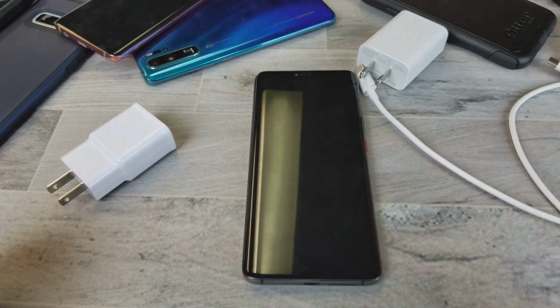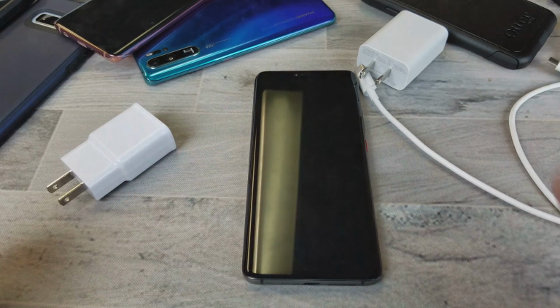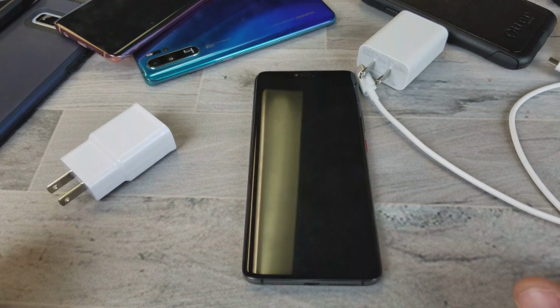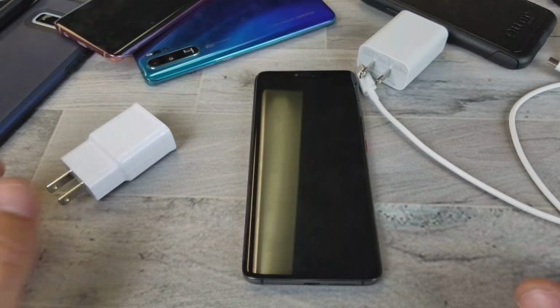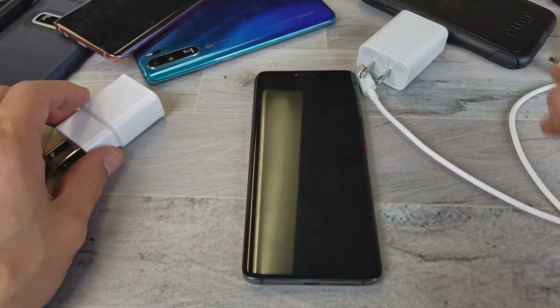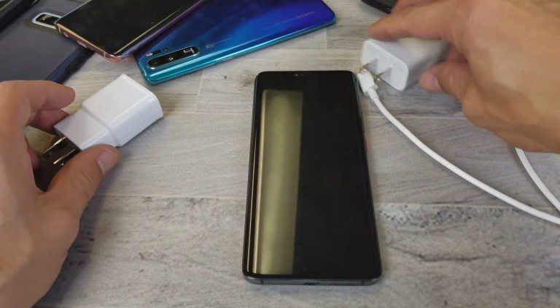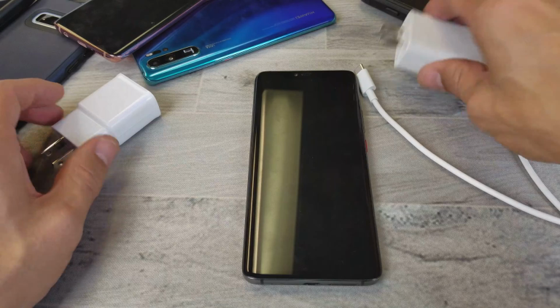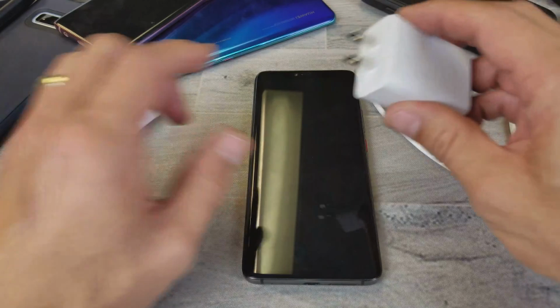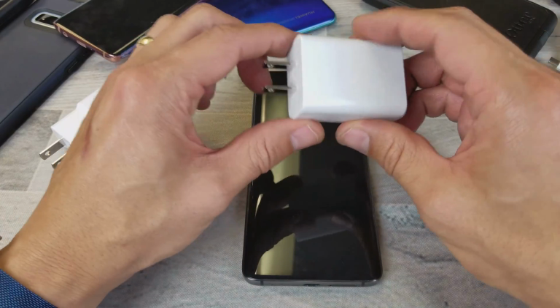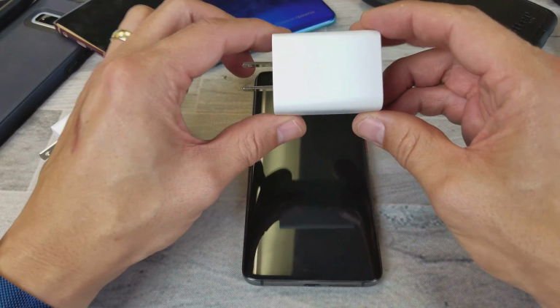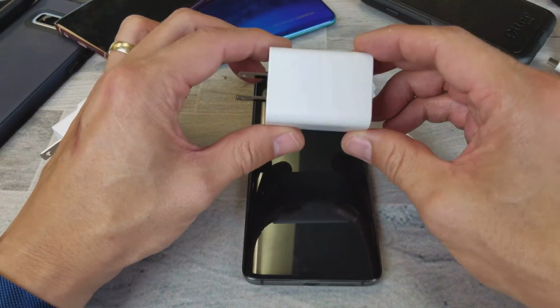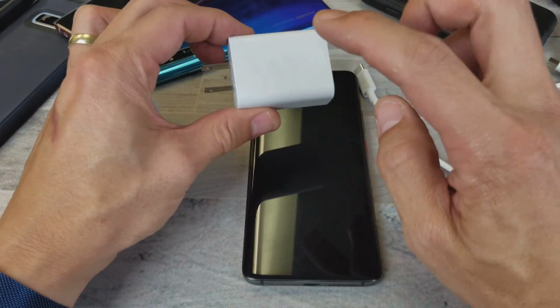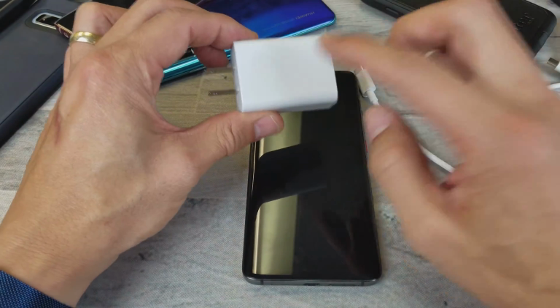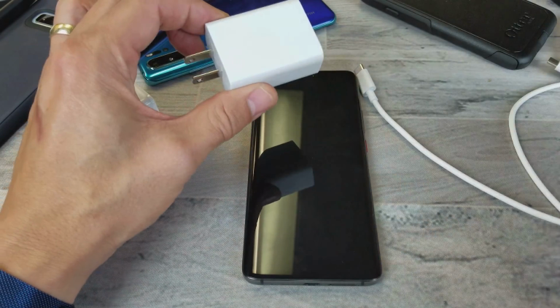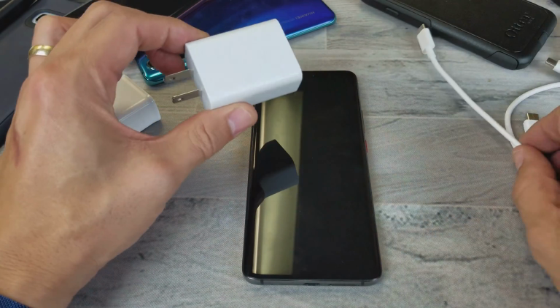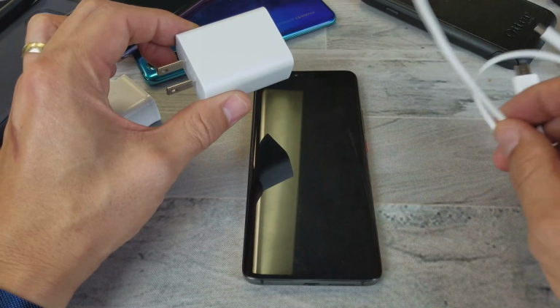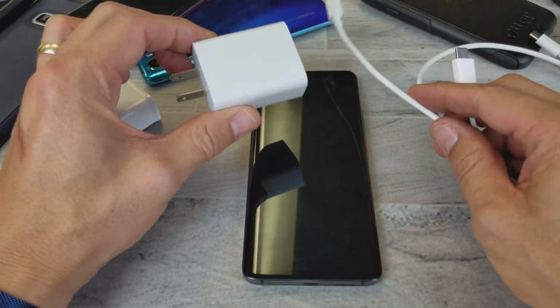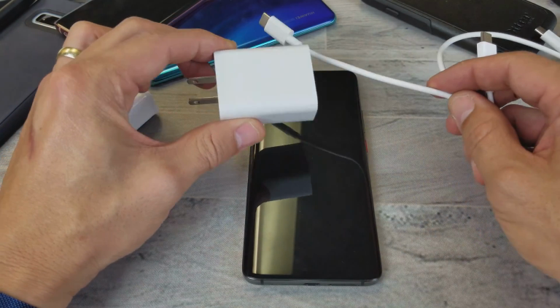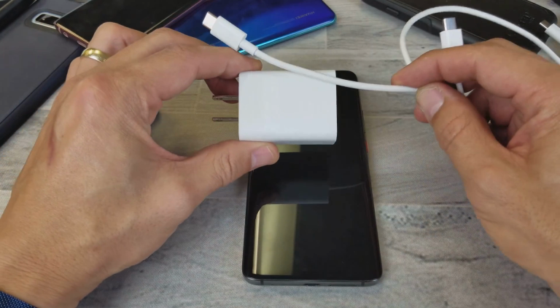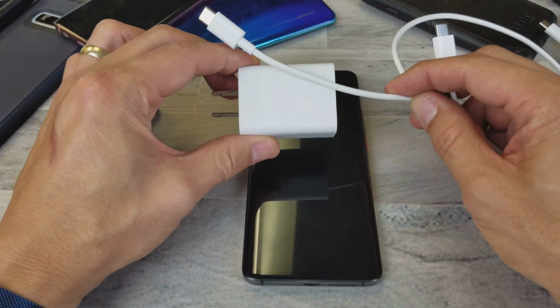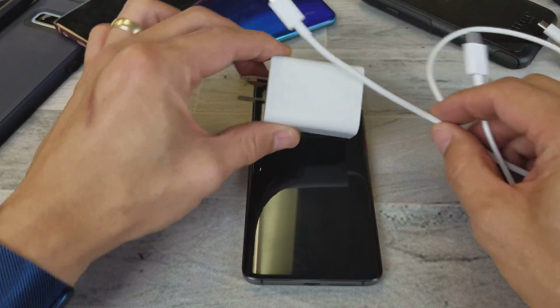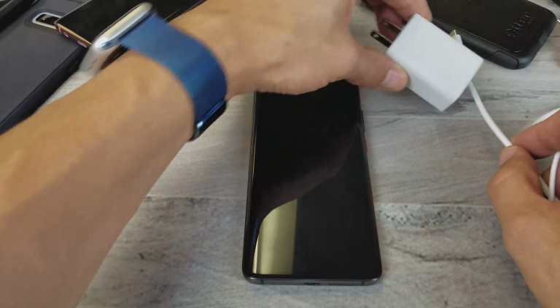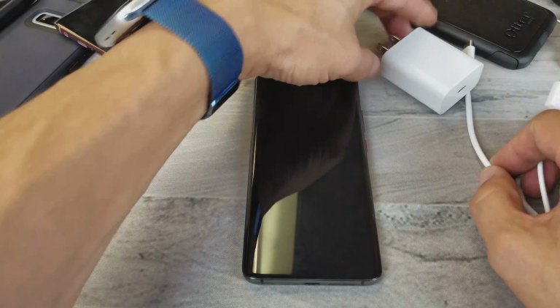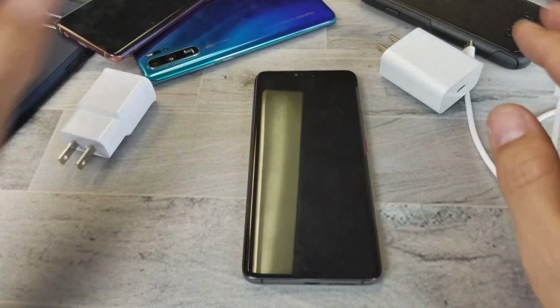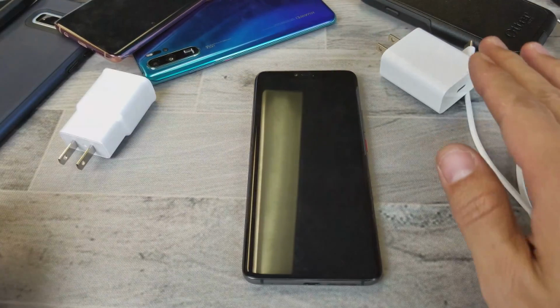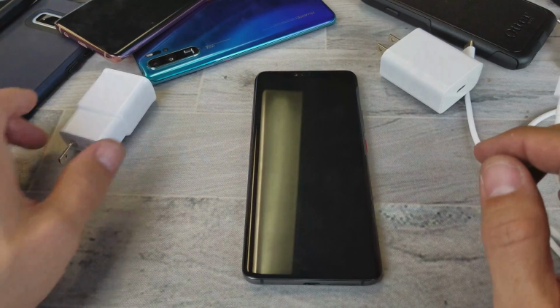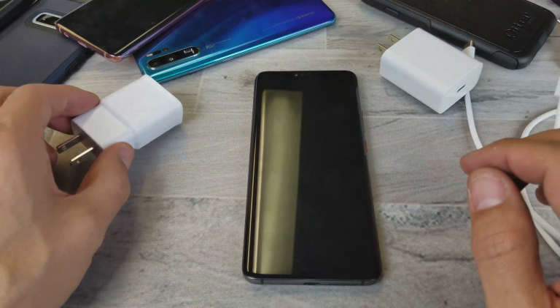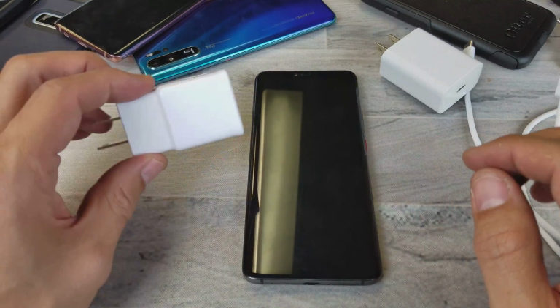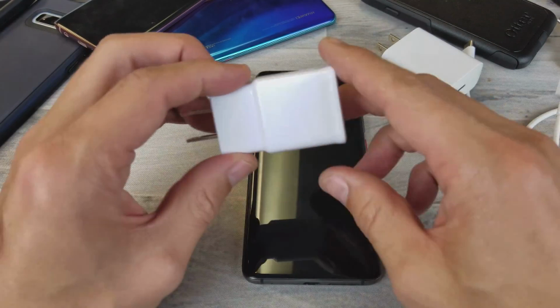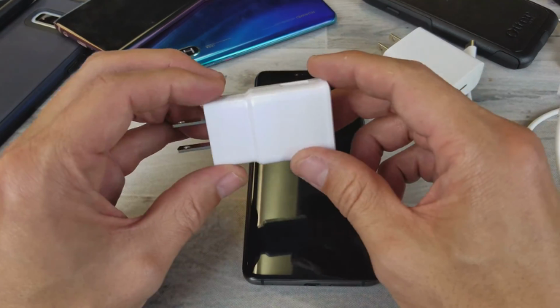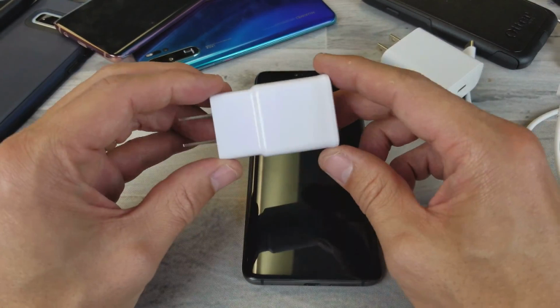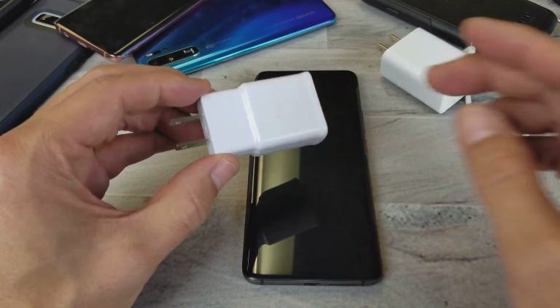First thing is you actually need a — I believe it's a Qualcomm 3.0 brick. You also need a cable that's able to handle it. Because for instance, even a Qualcomm 2.0...